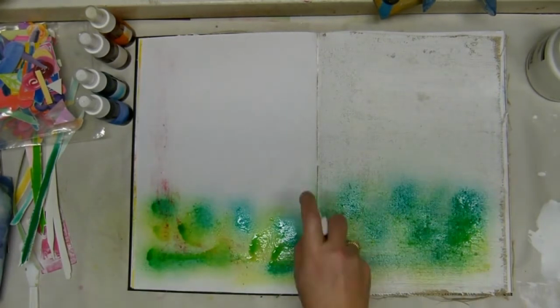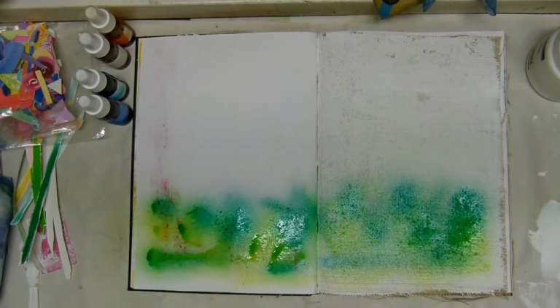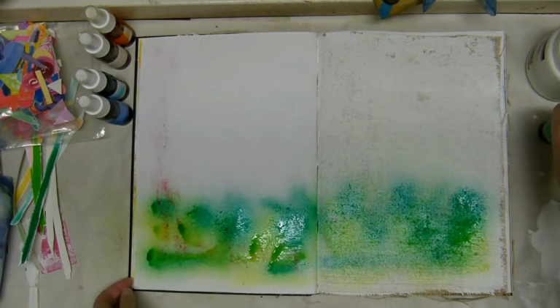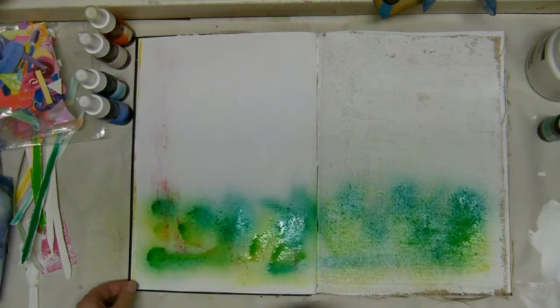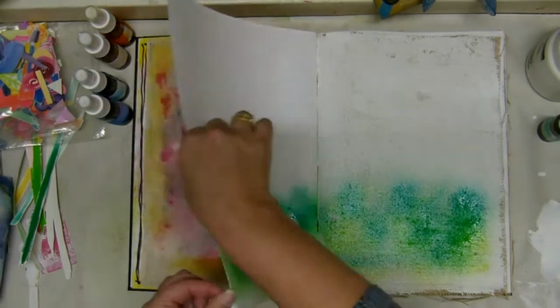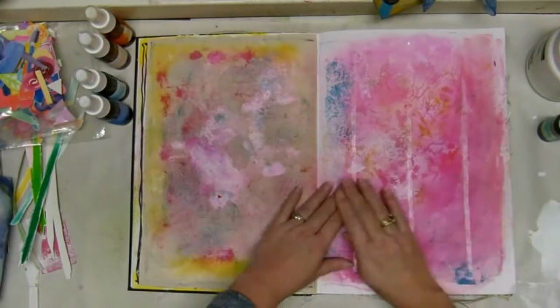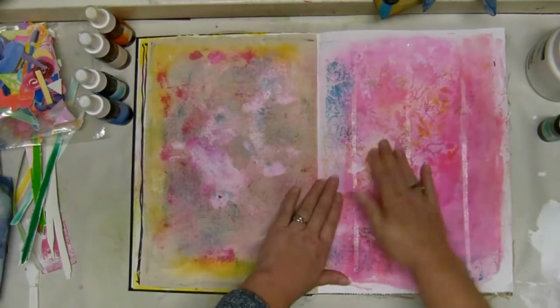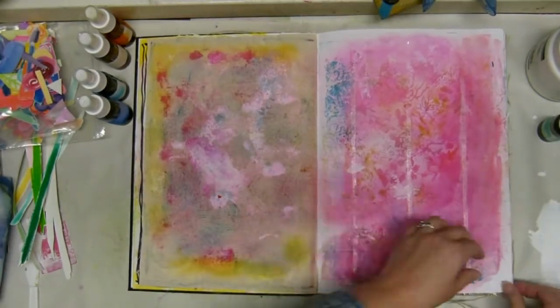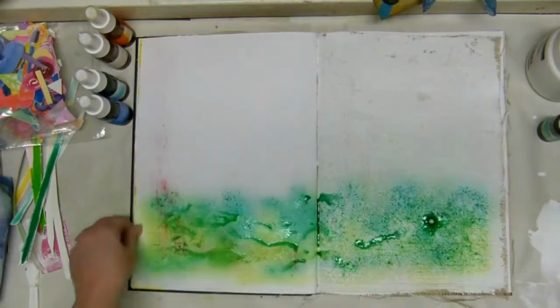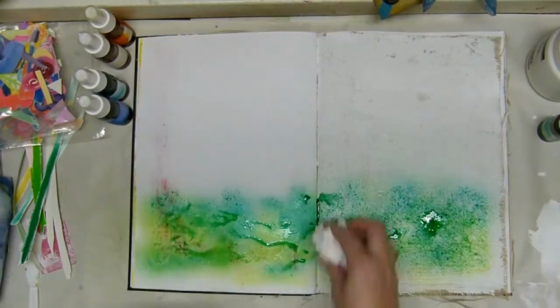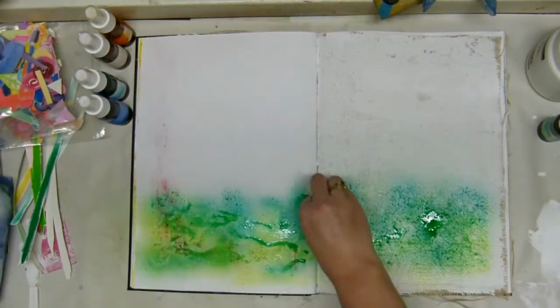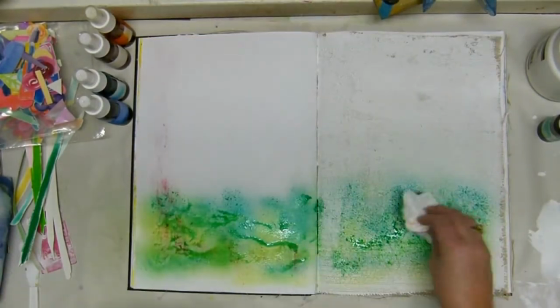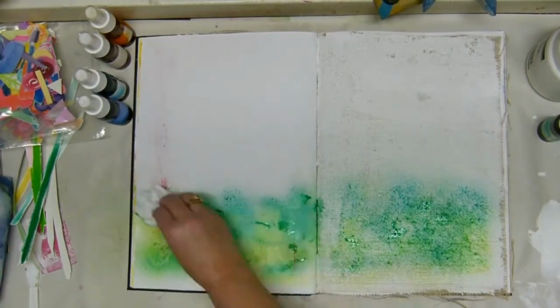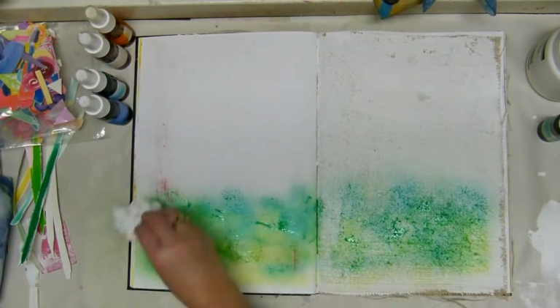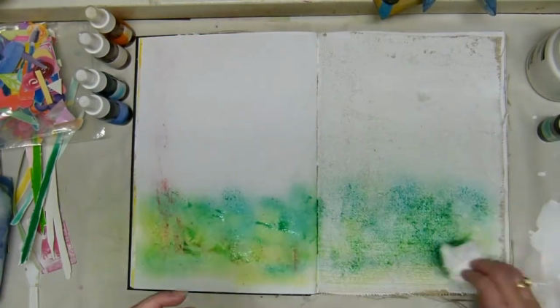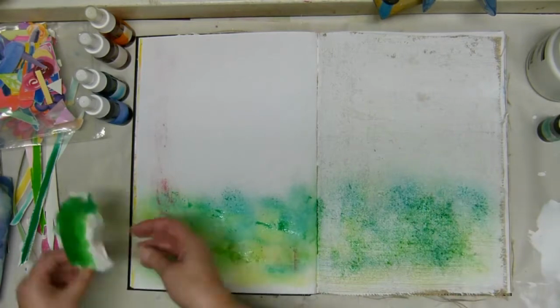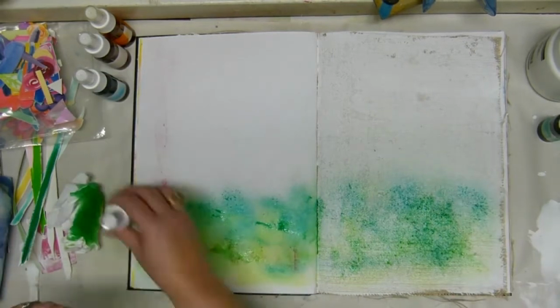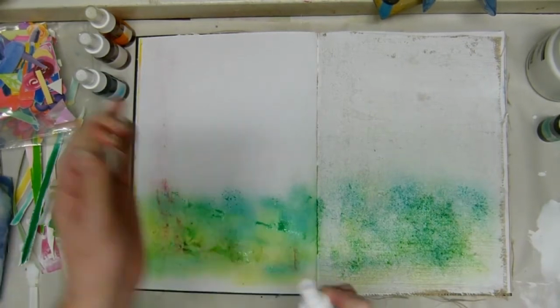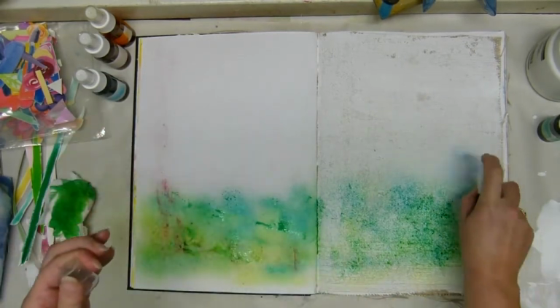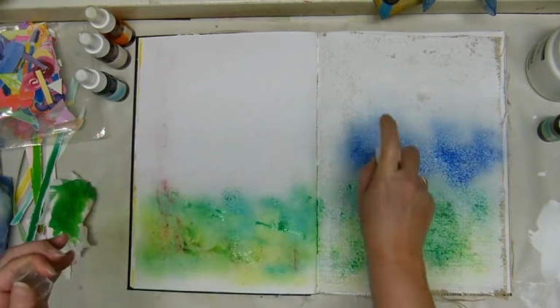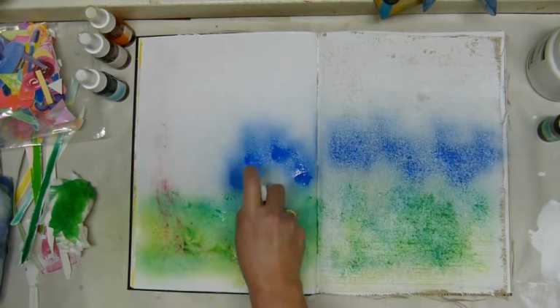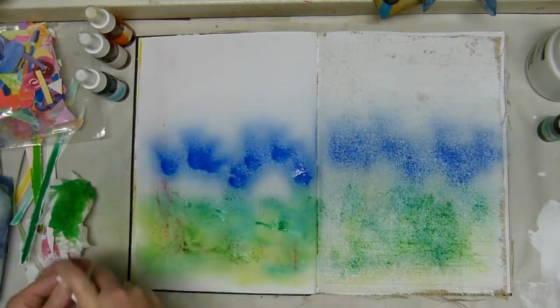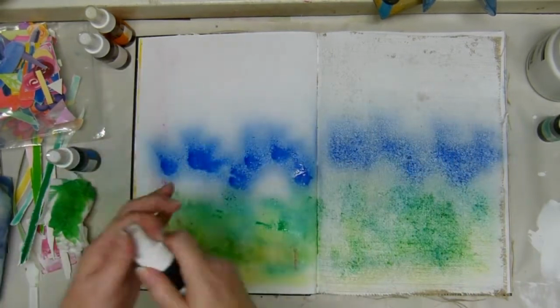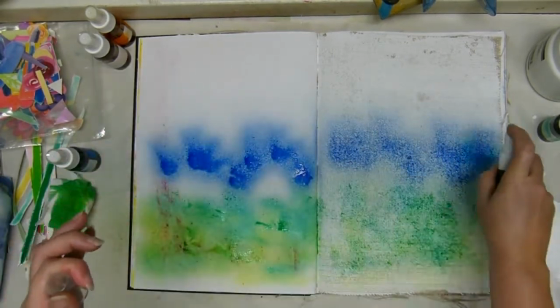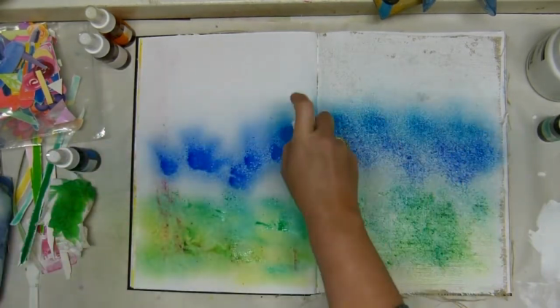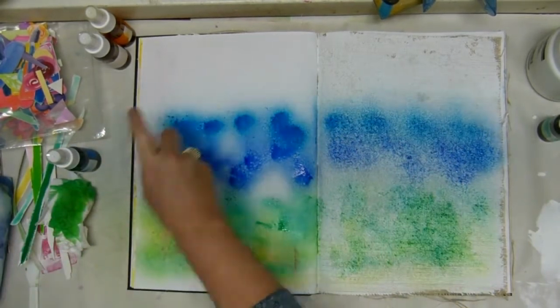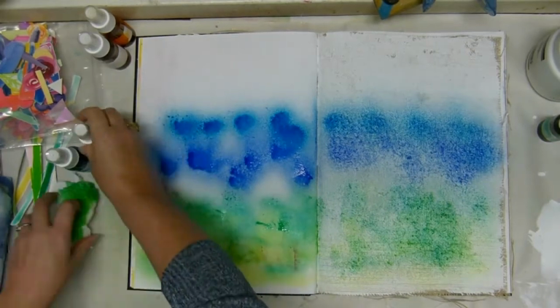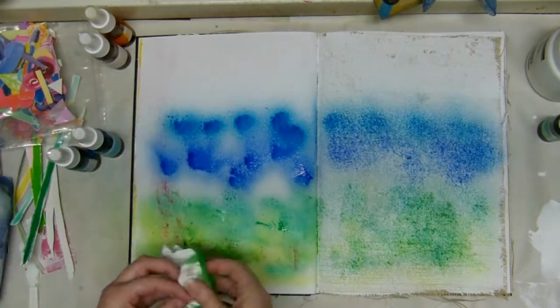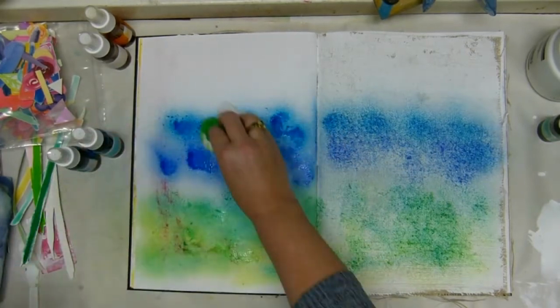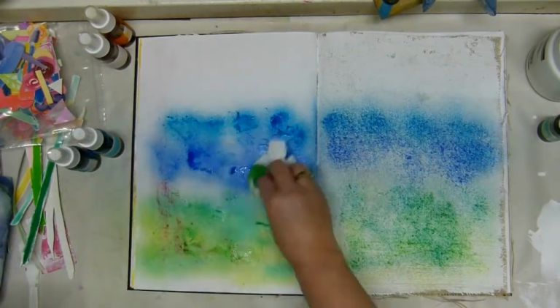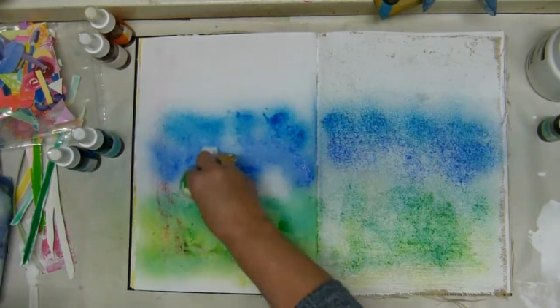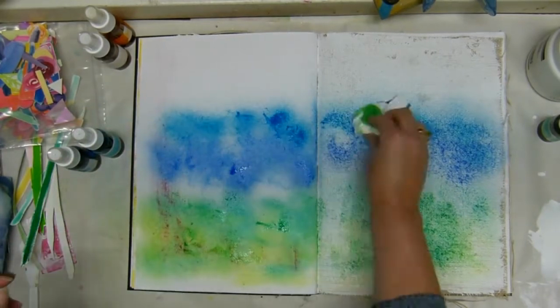I grabbed a few of my homemade sprays and I'm going with greens, then some blues, and then some orangey yellows — just spraying and smearing, smearing and spraying.